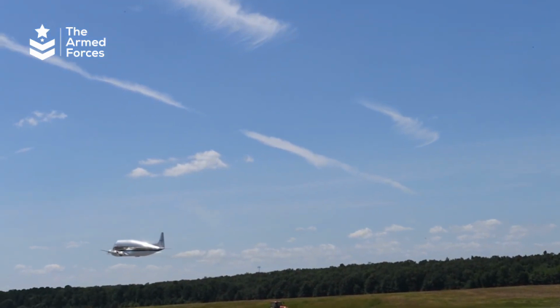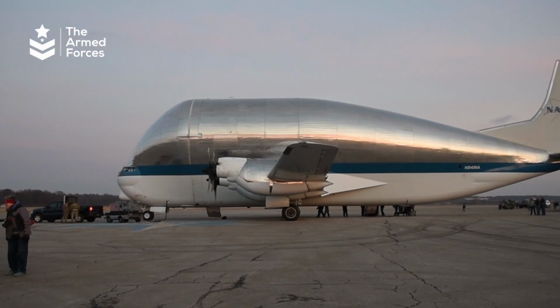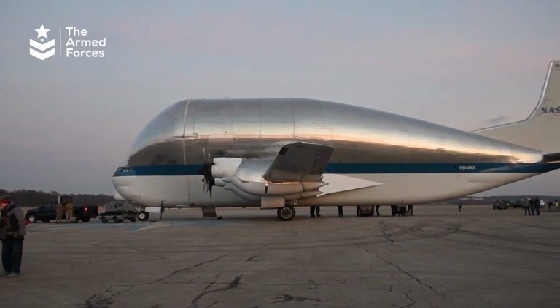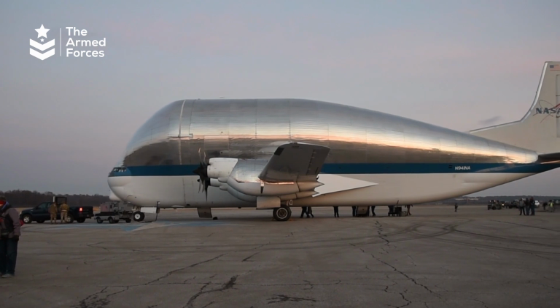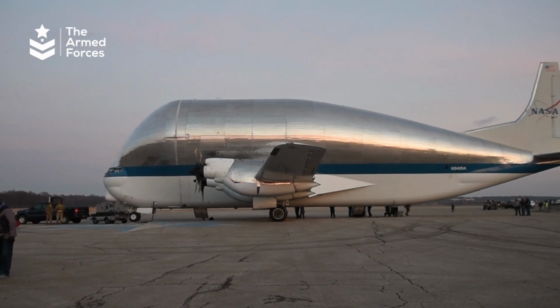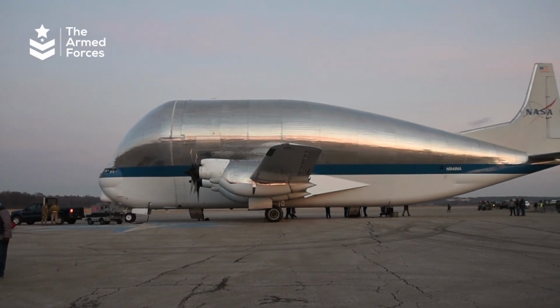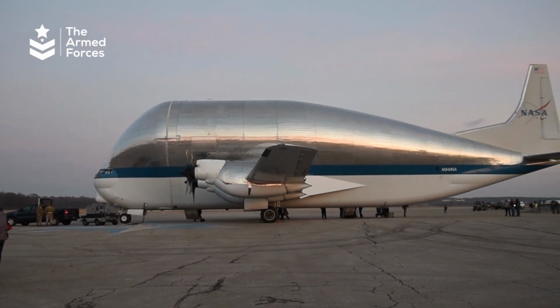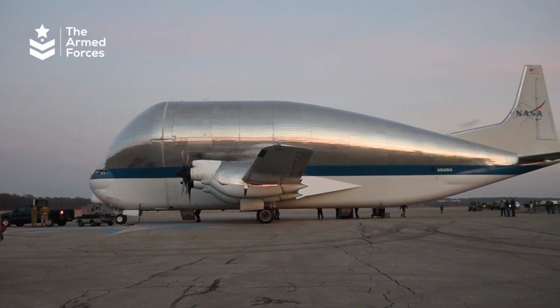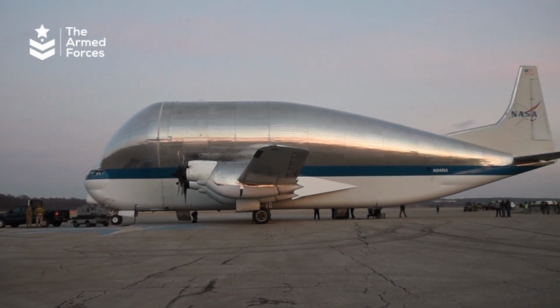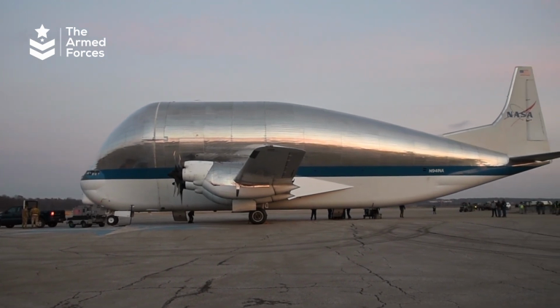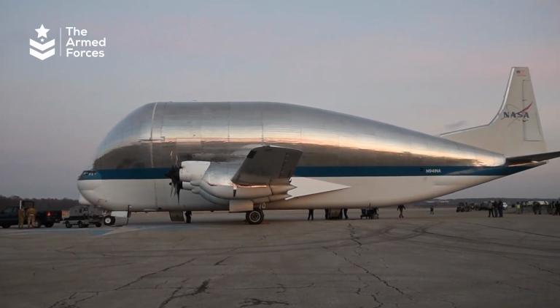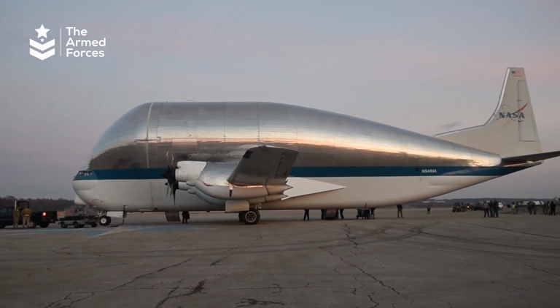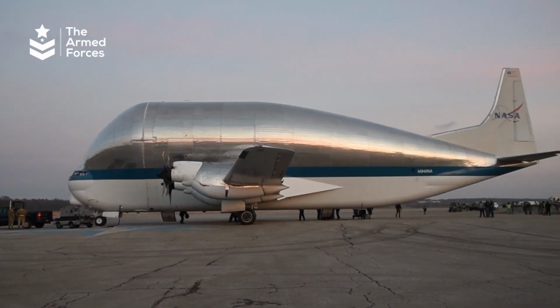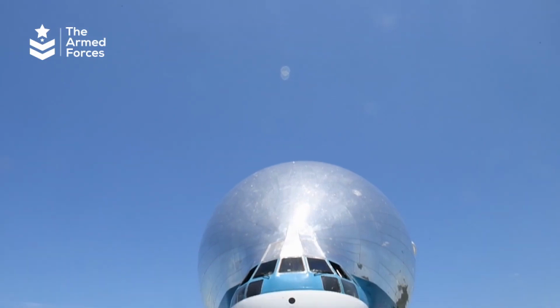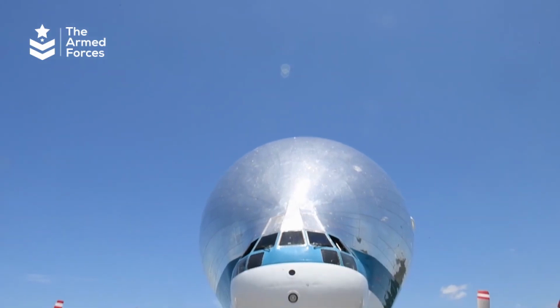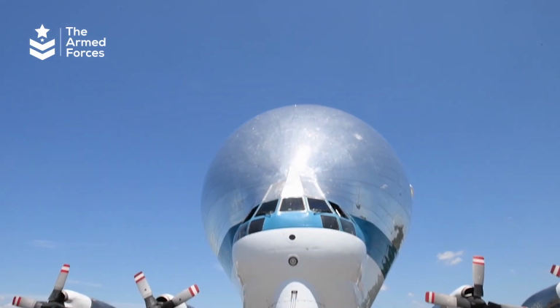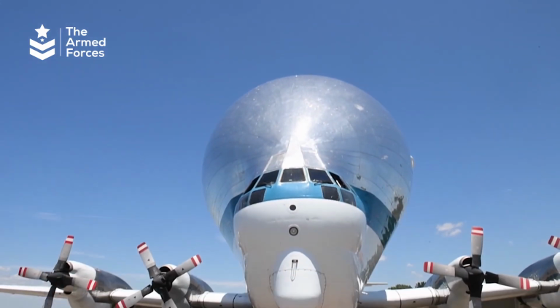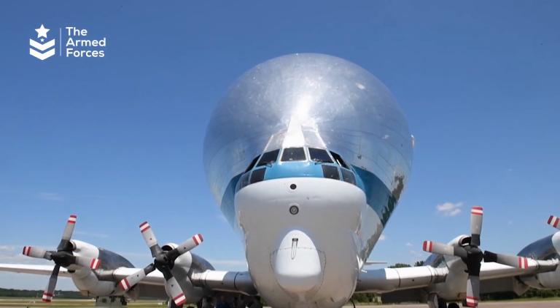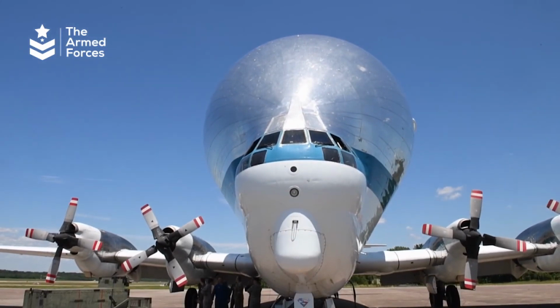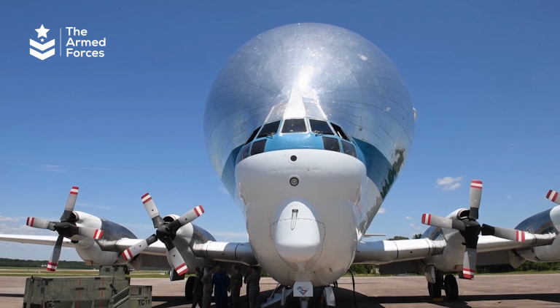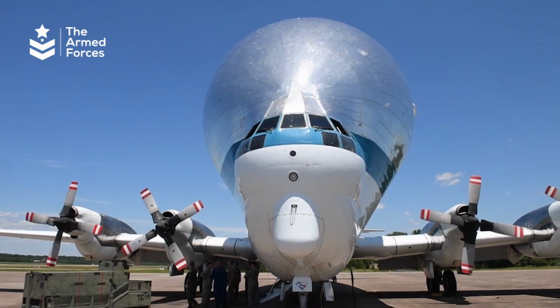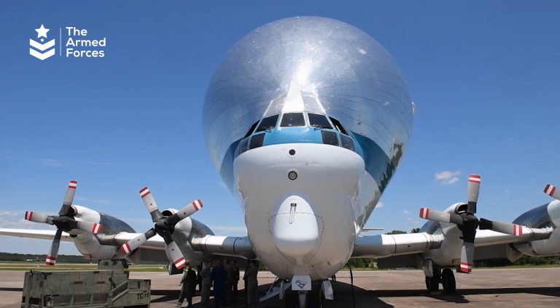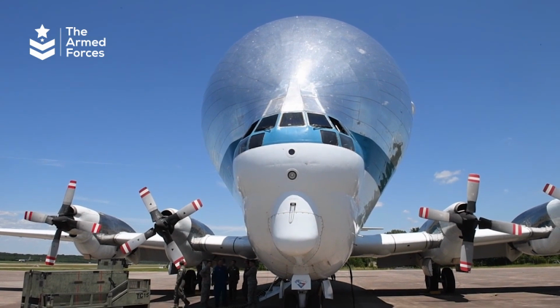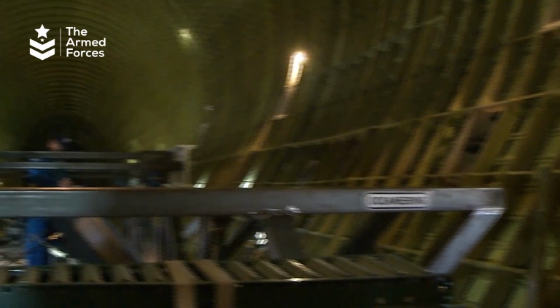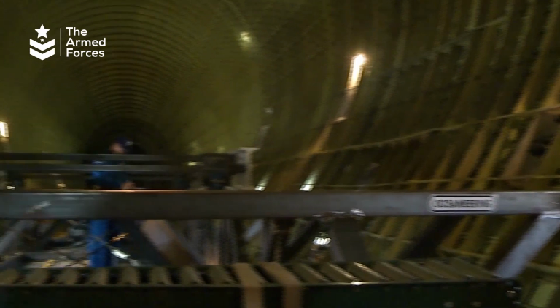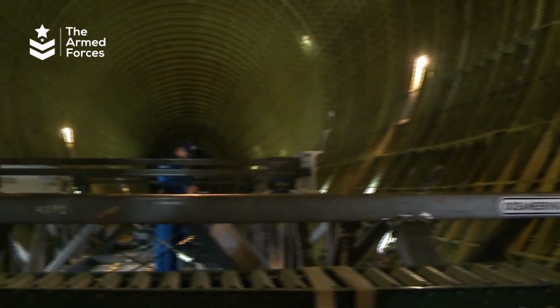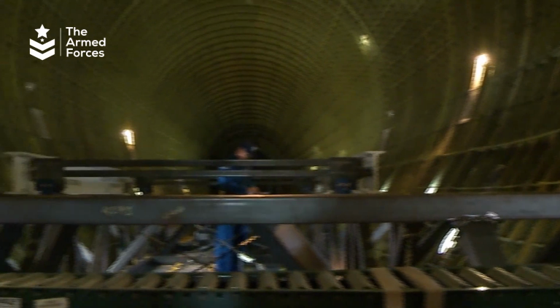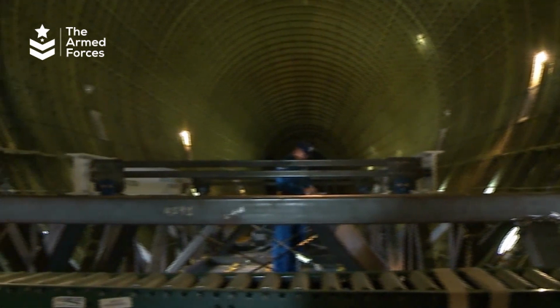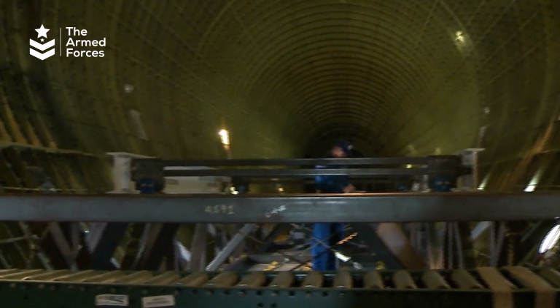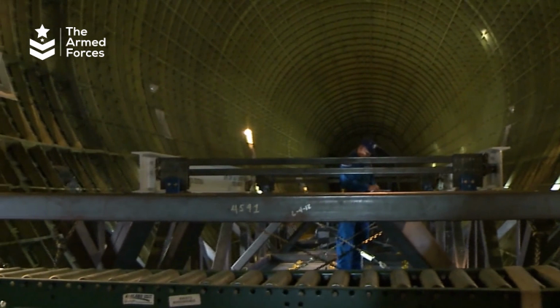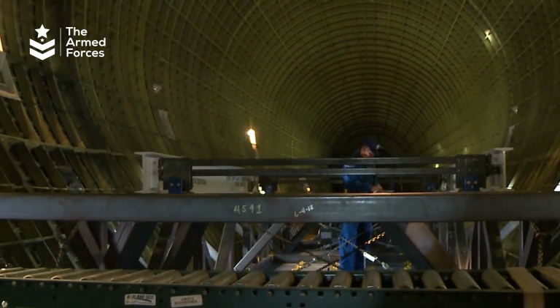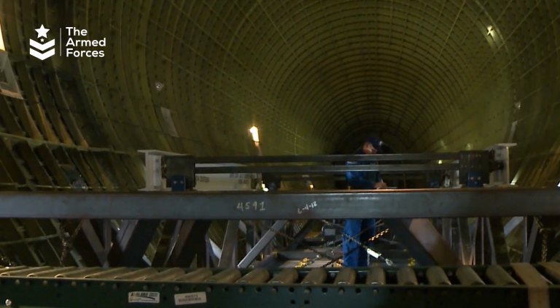The Super Guppy is 43.84 meters long and 14.78 meters in height, and can carry loads up to 50 feet long and 20 feet wide.